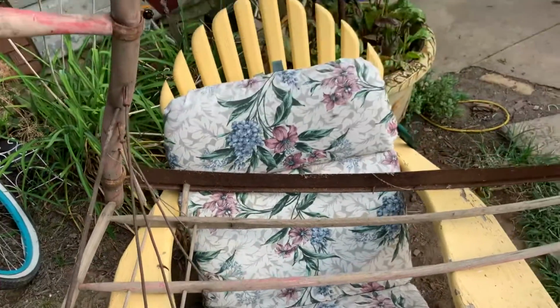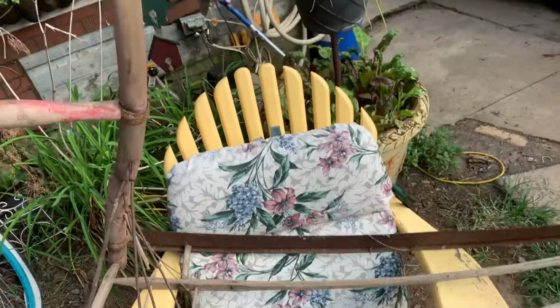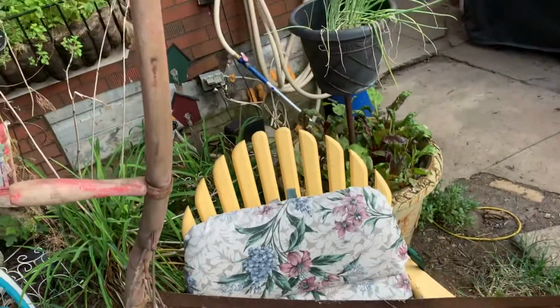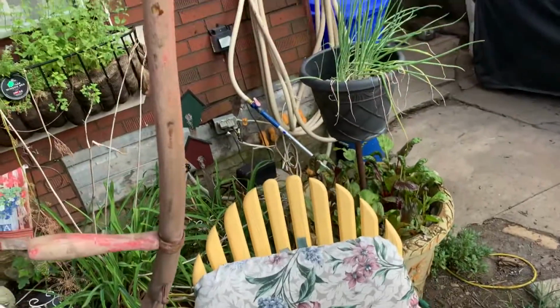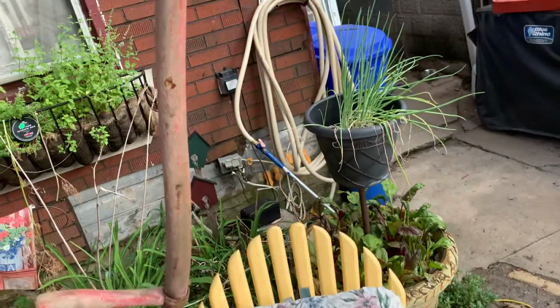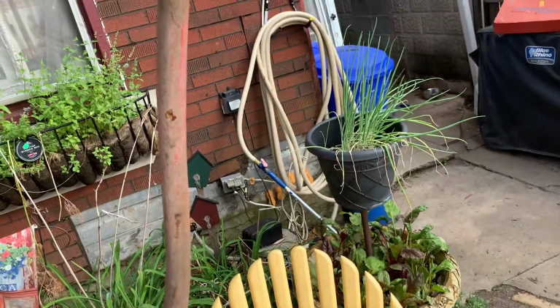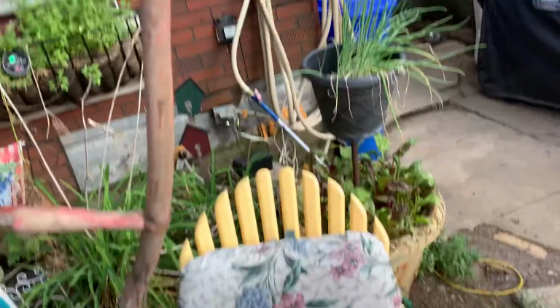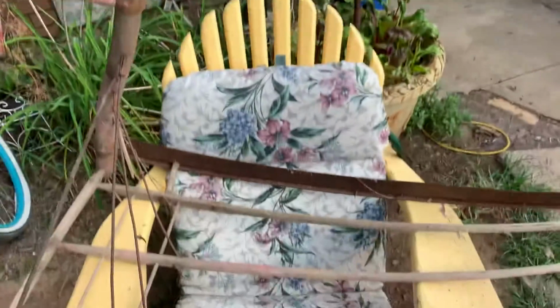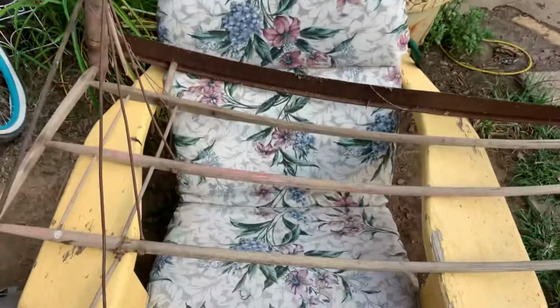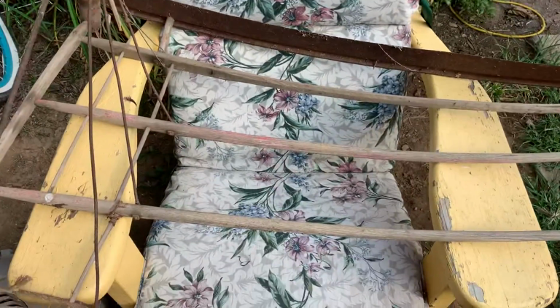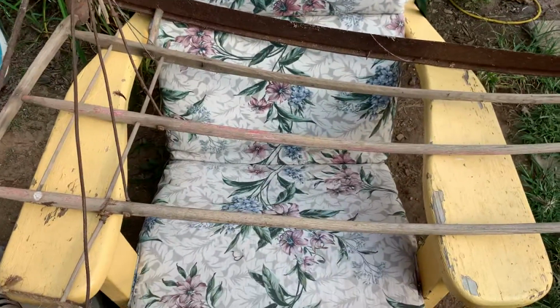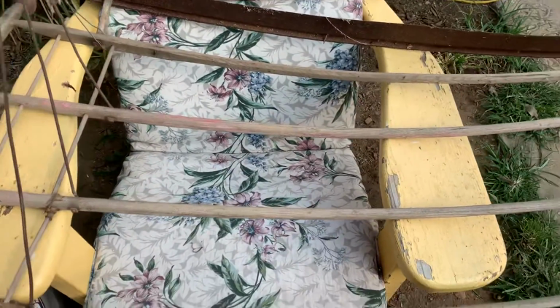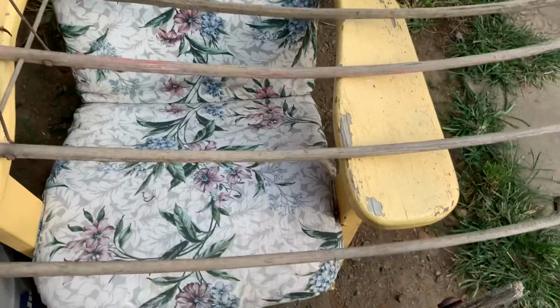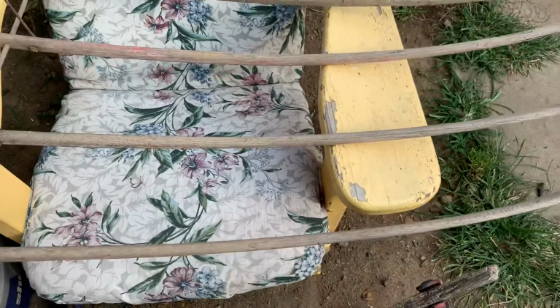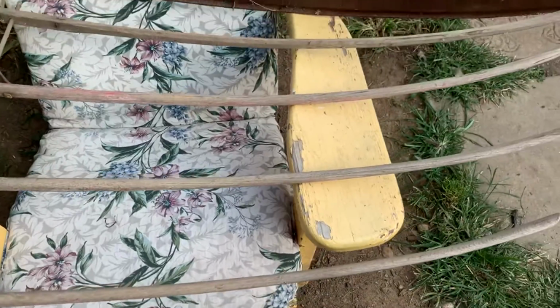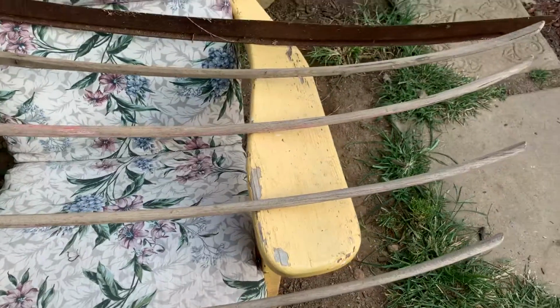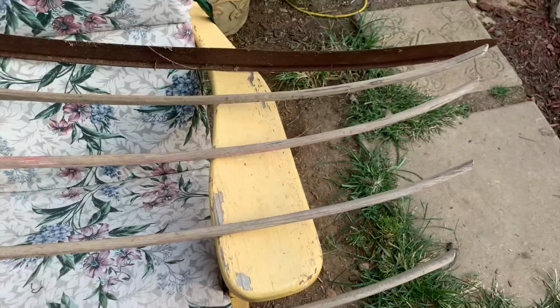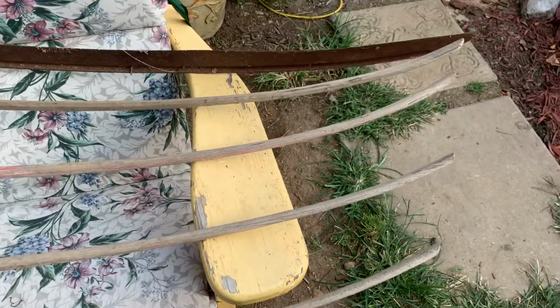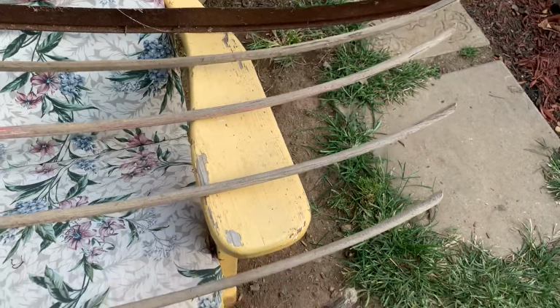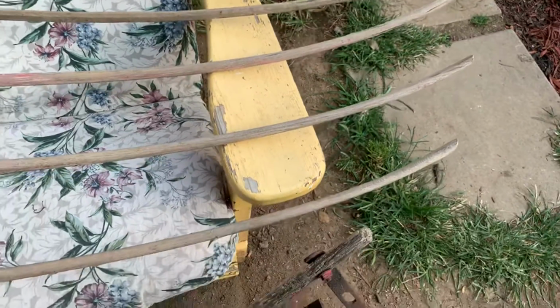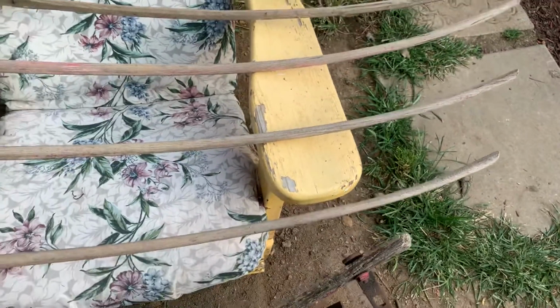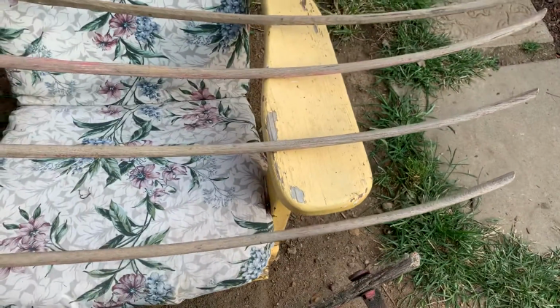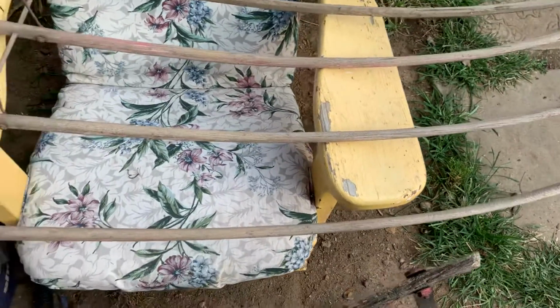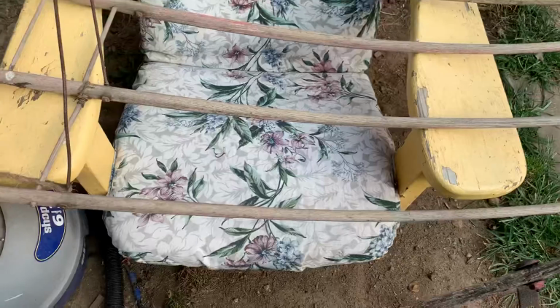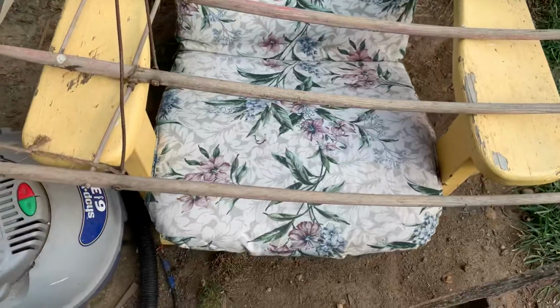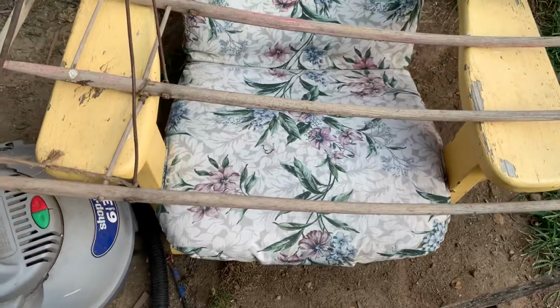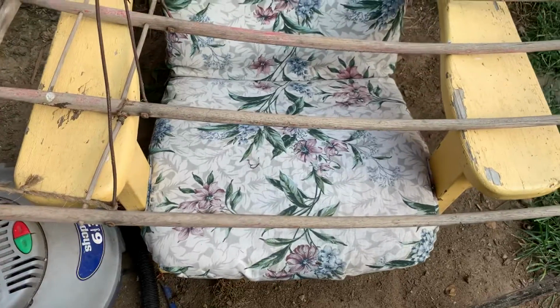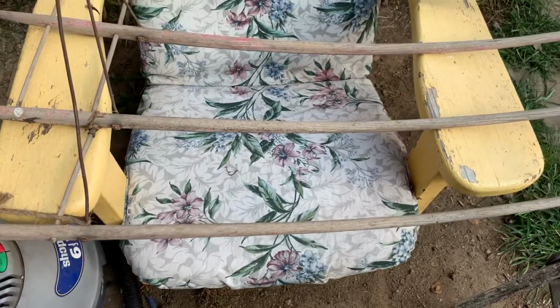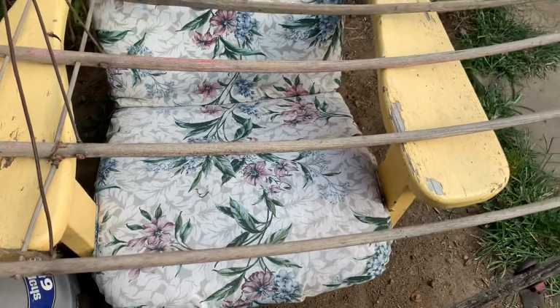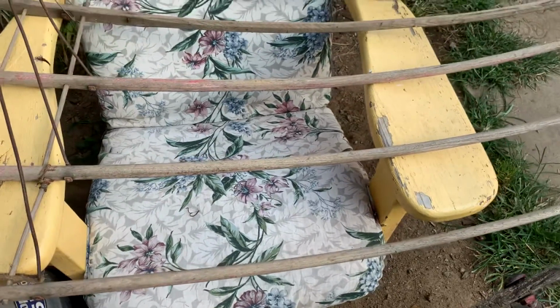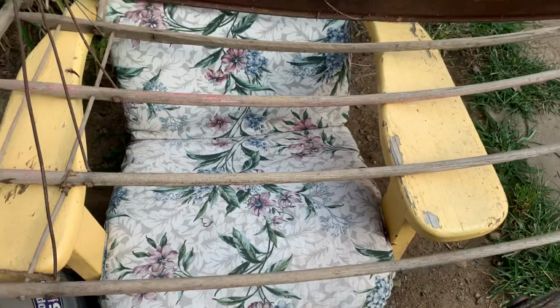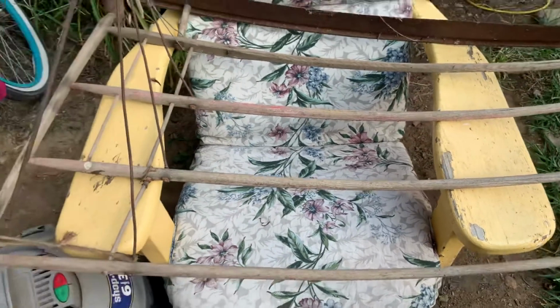This is an old scythe they used to mow the fields with and stuff. It's got the grain cradle on it and they're getting kind of hard to find. I'm going to clean that up a little bit and put linseed oil on it.